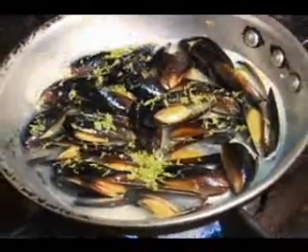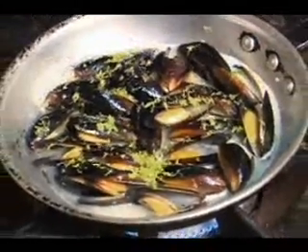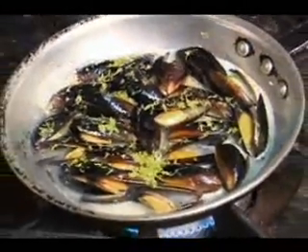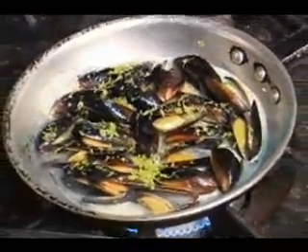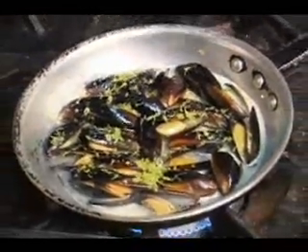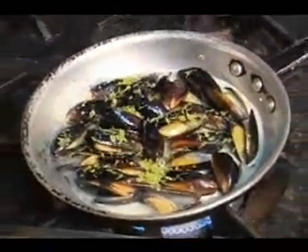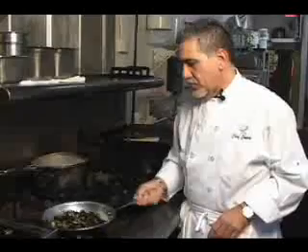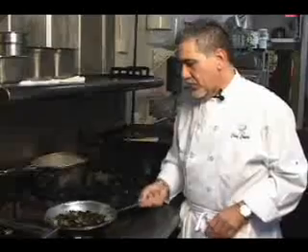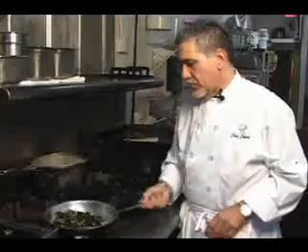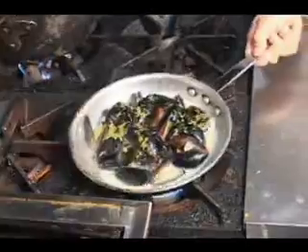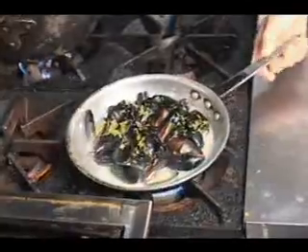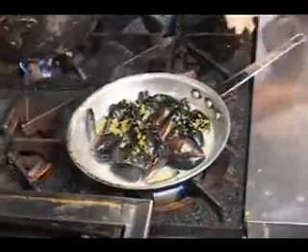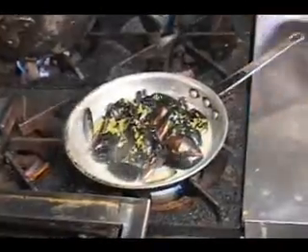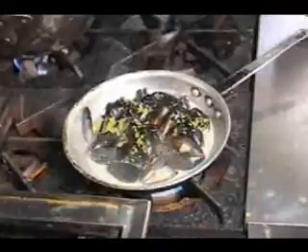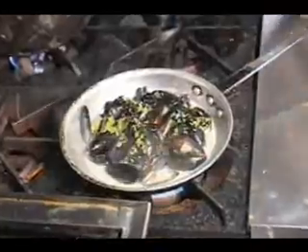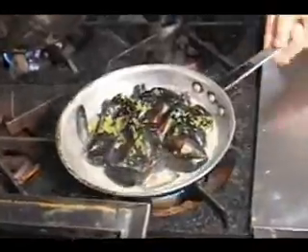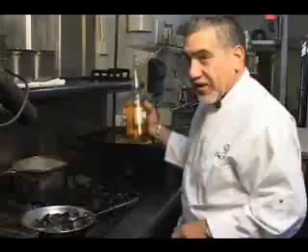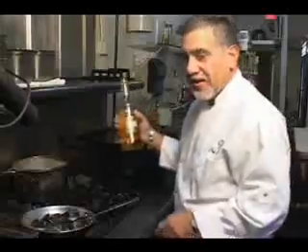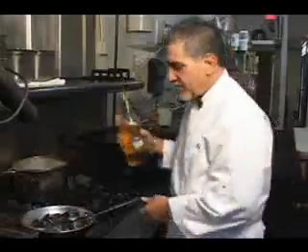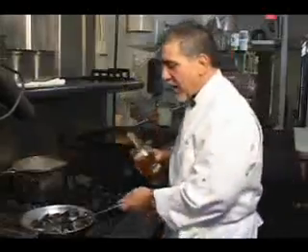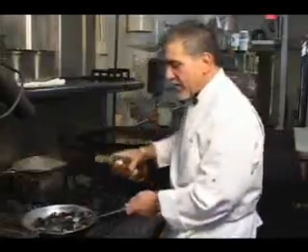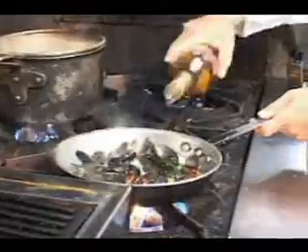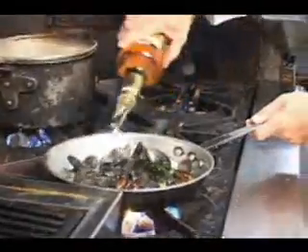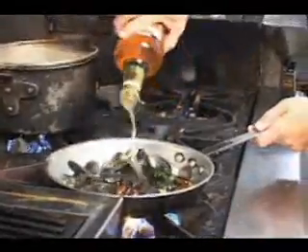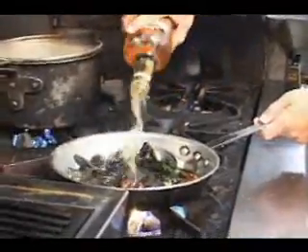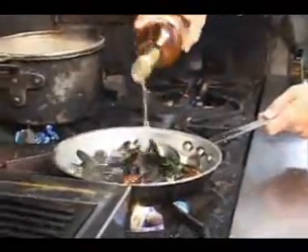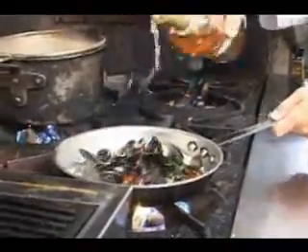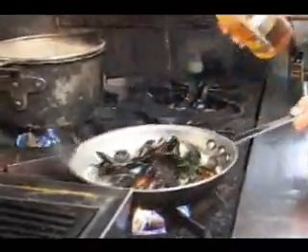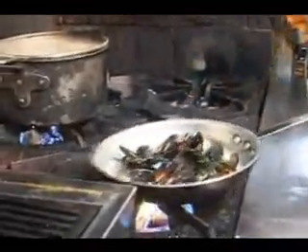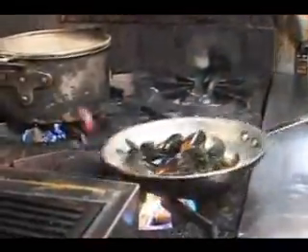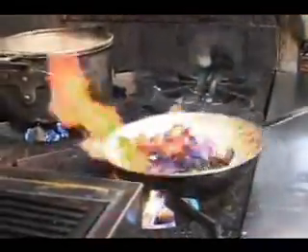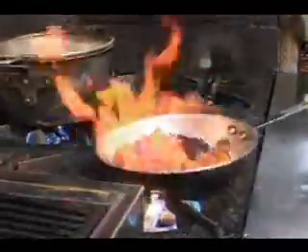Now you've got to get this nice and hot, because then comes the fun part — tequila! Más tequila. This is what's going to make it fun, guys.